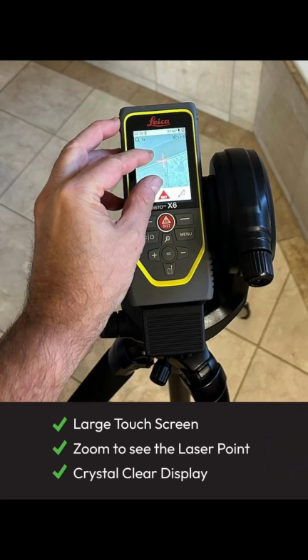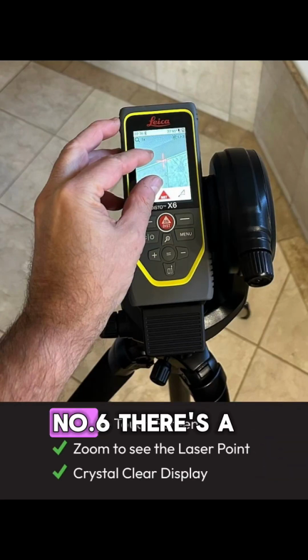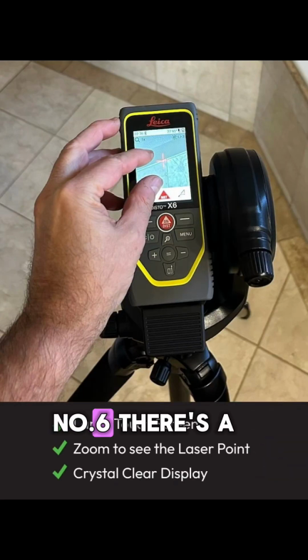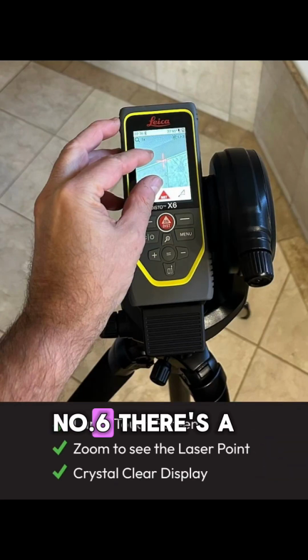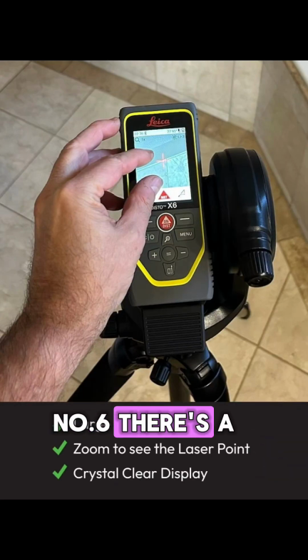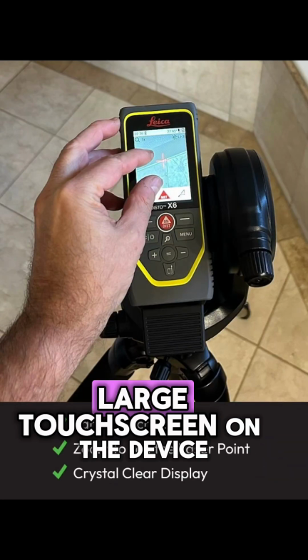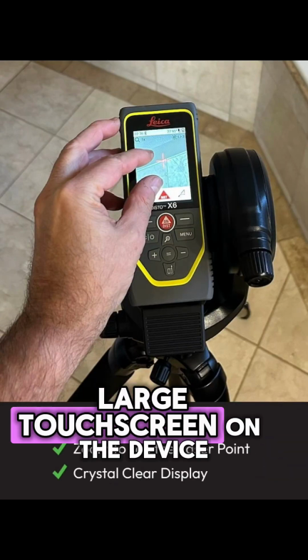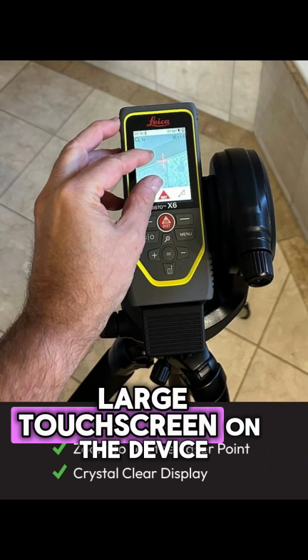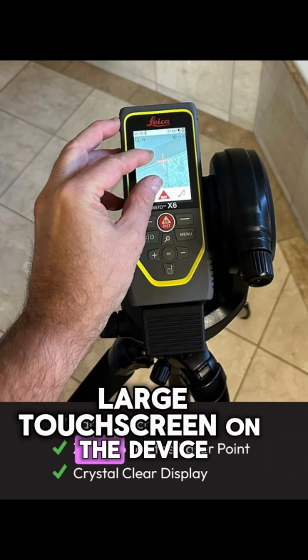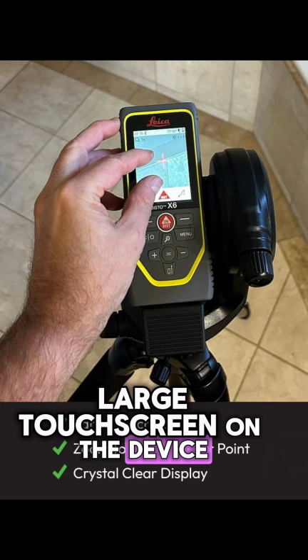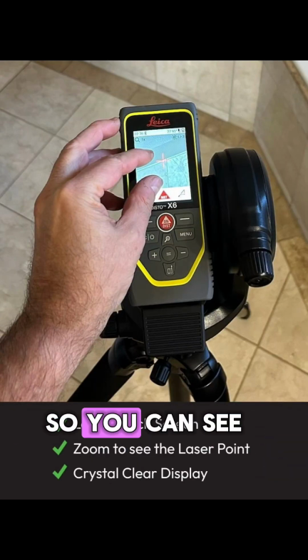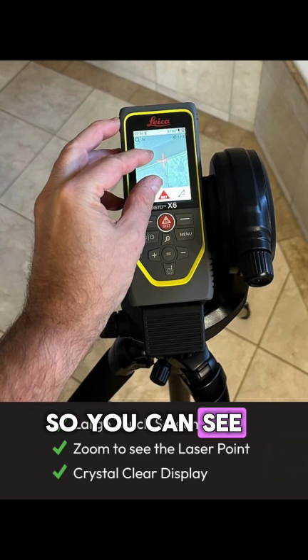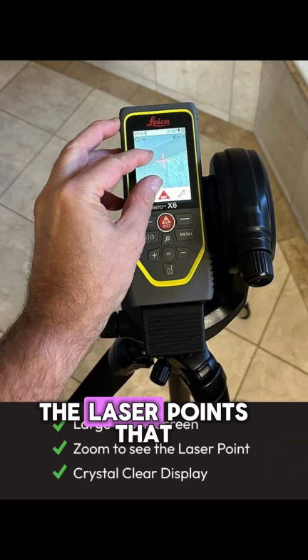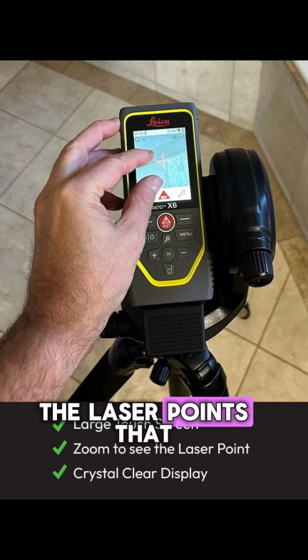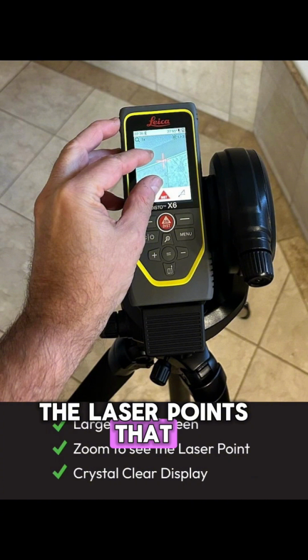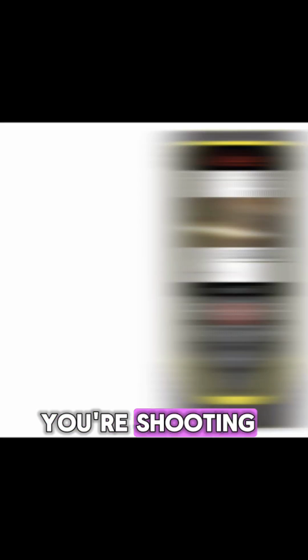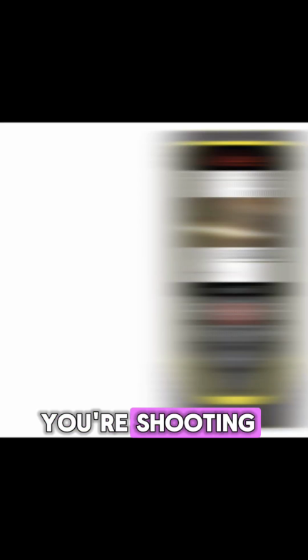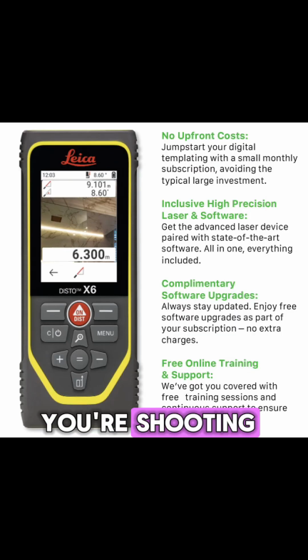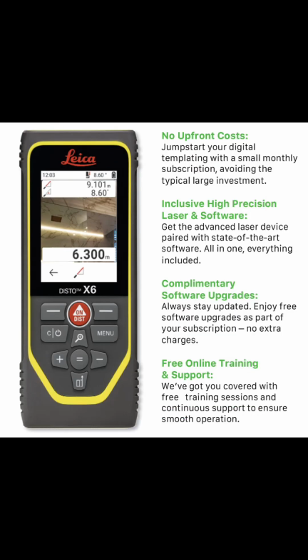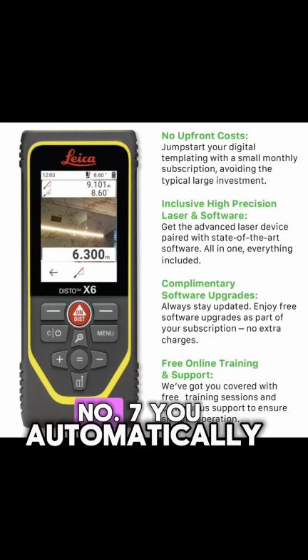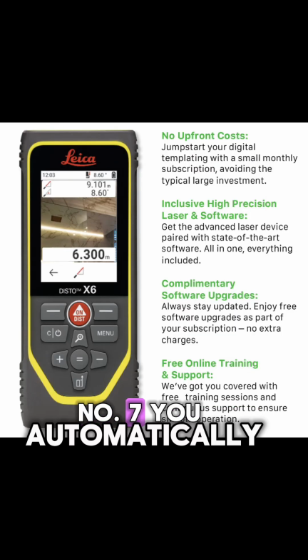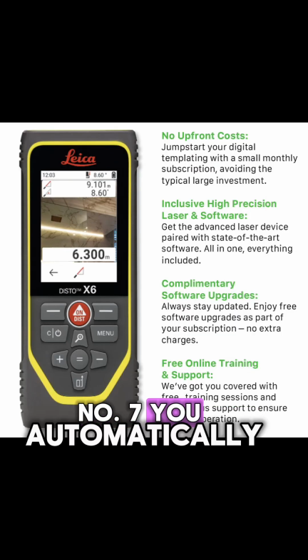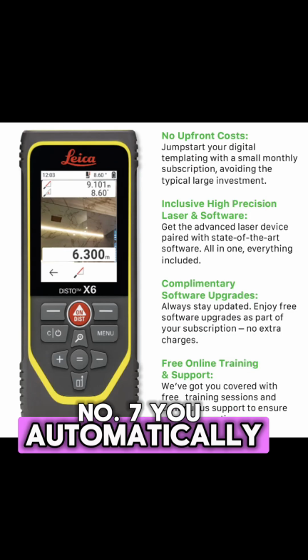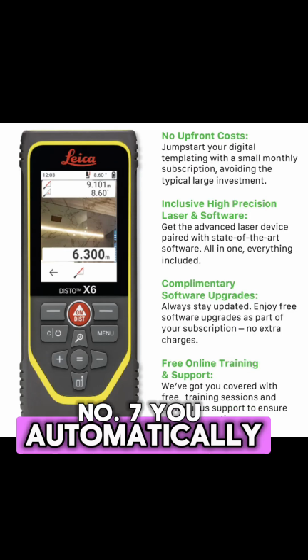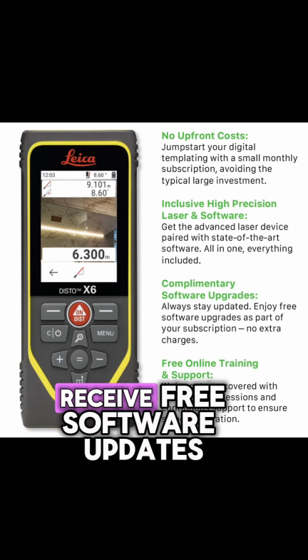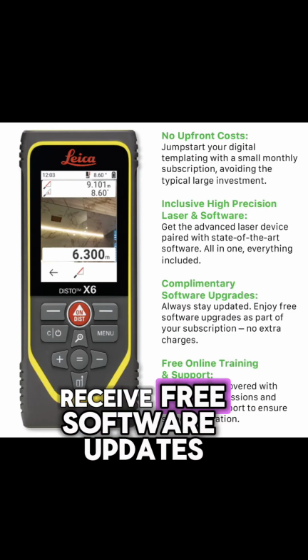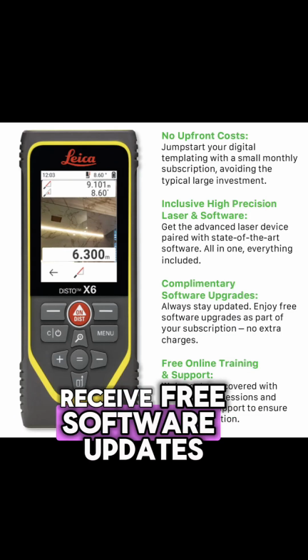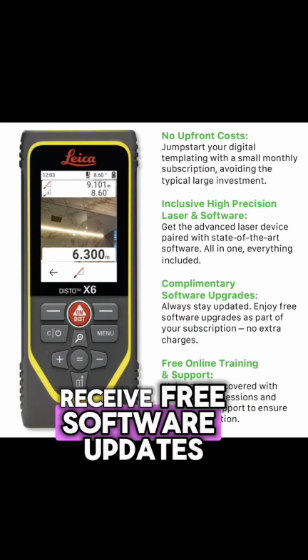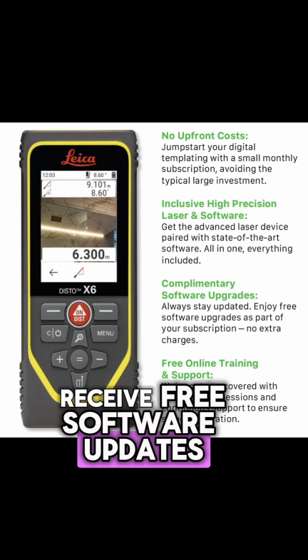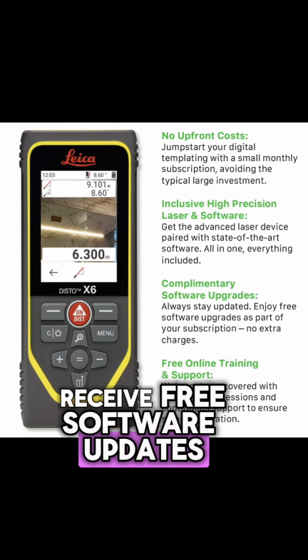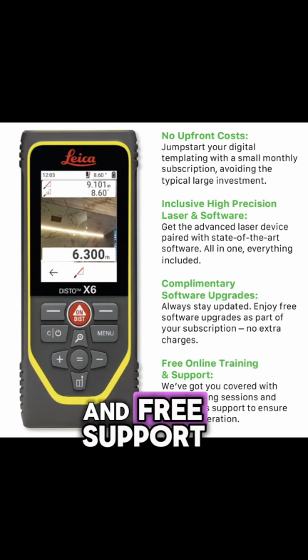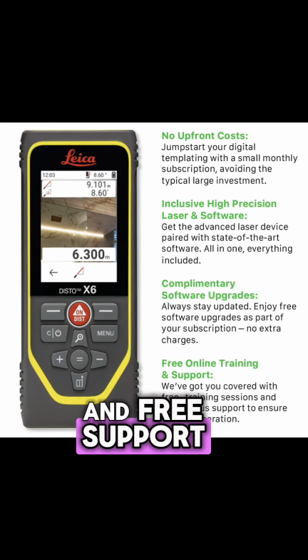Number six, there's a large touch screen on the device so you can see the laser points that you're shooting. Number seven, you automatically receive free software updates and free support.